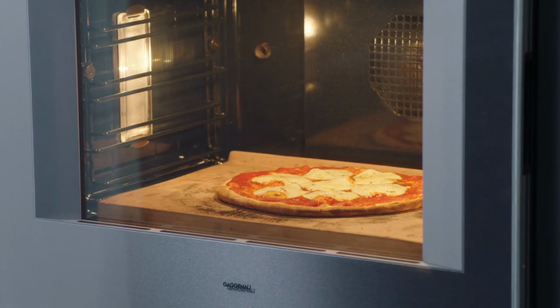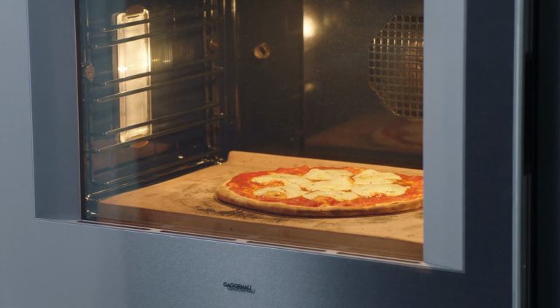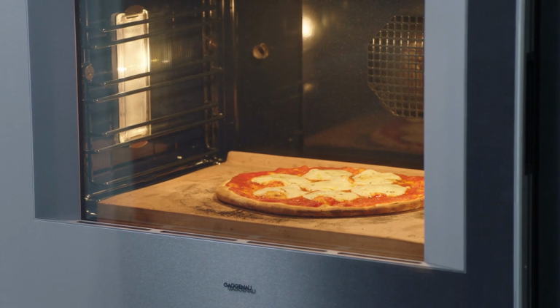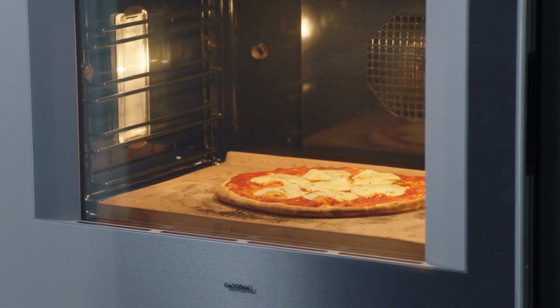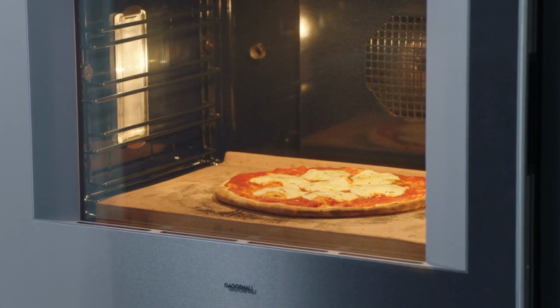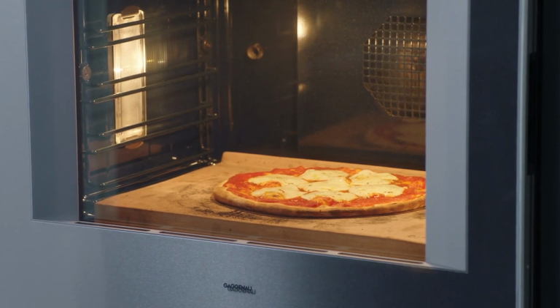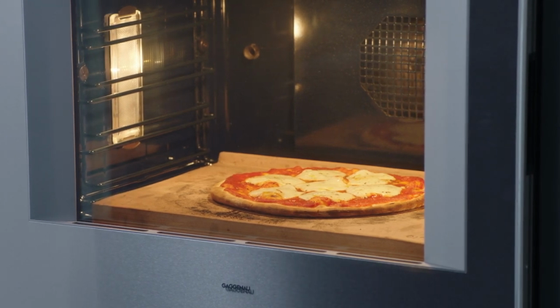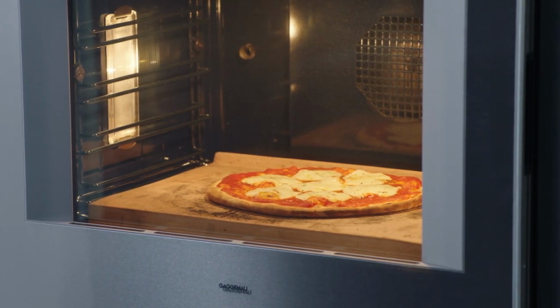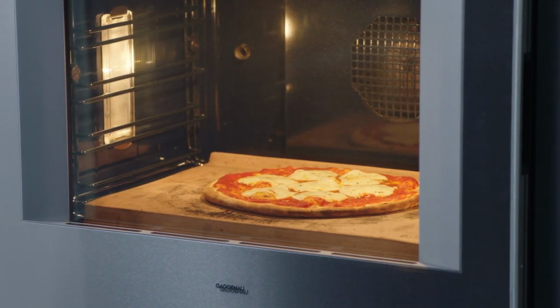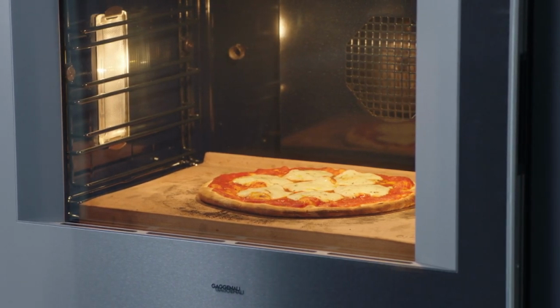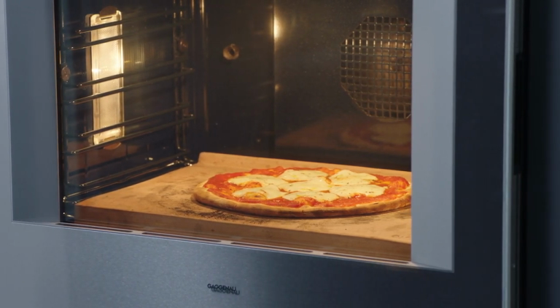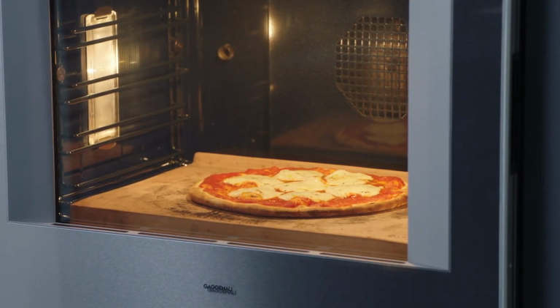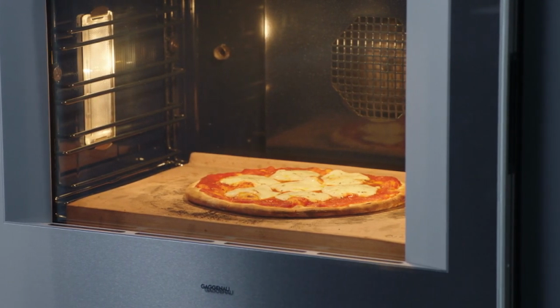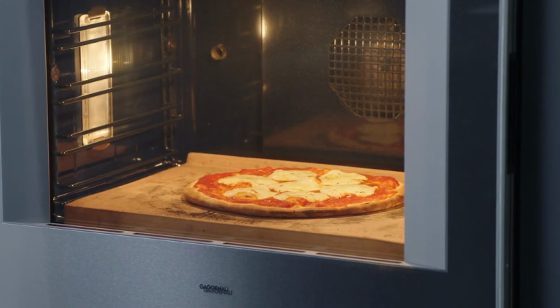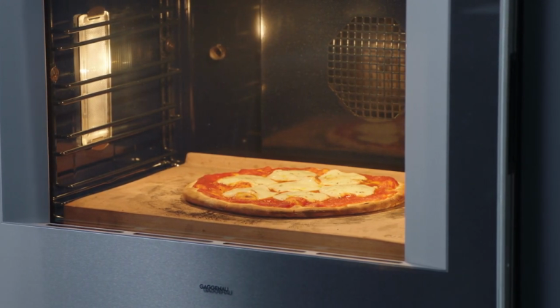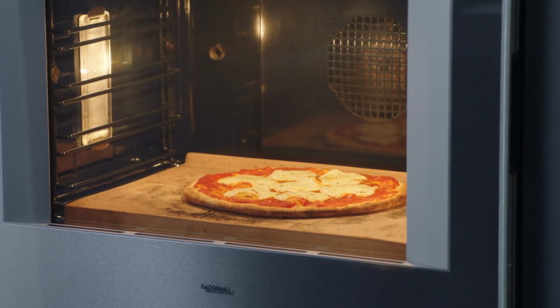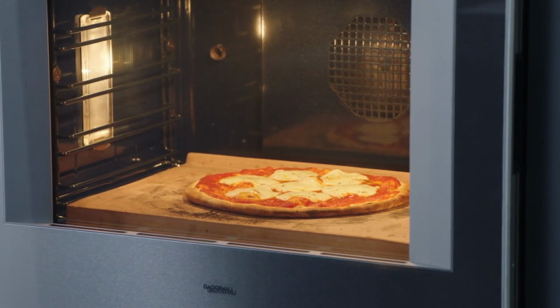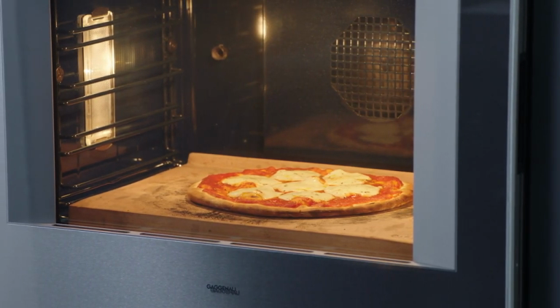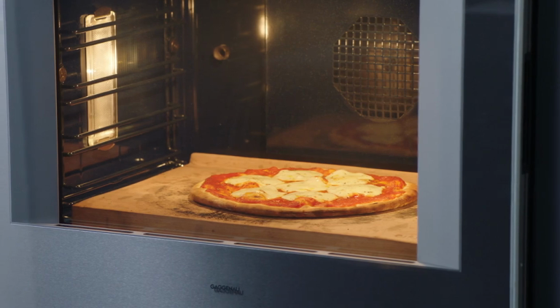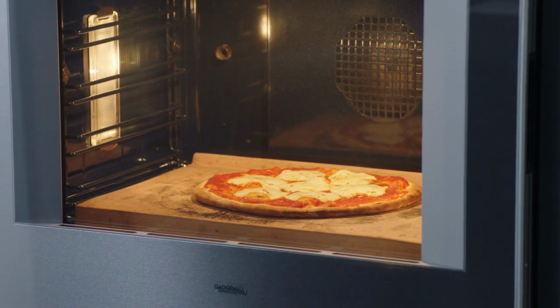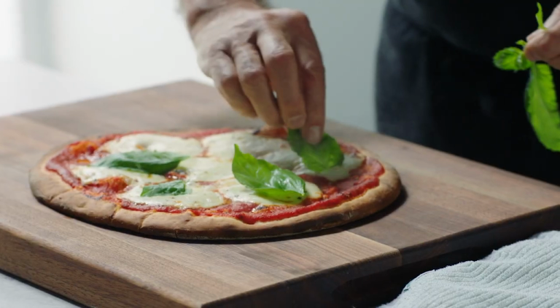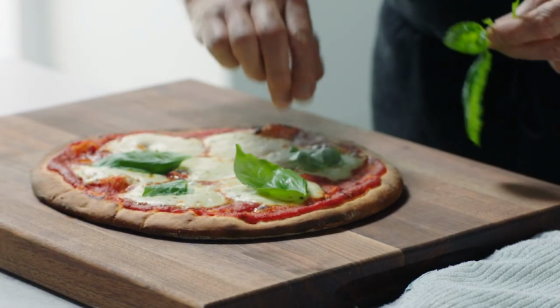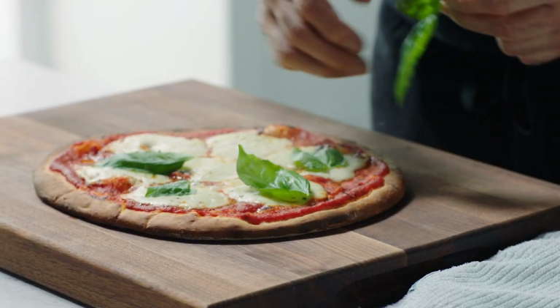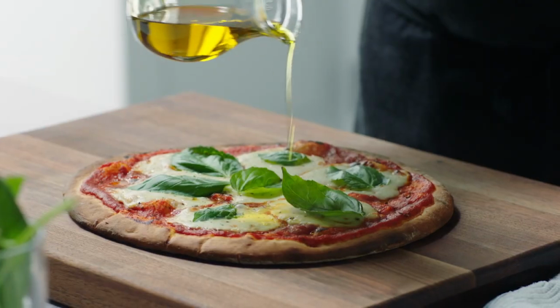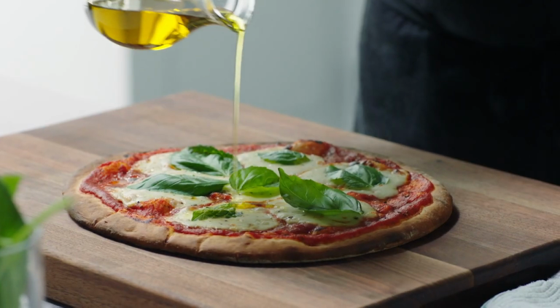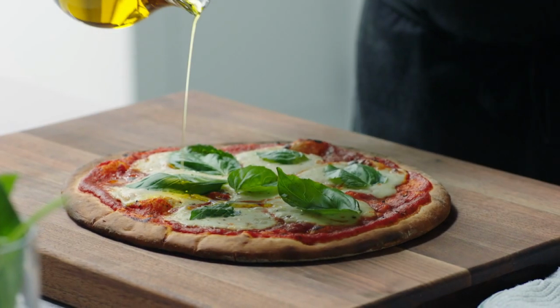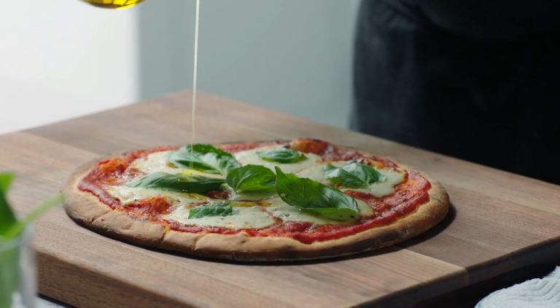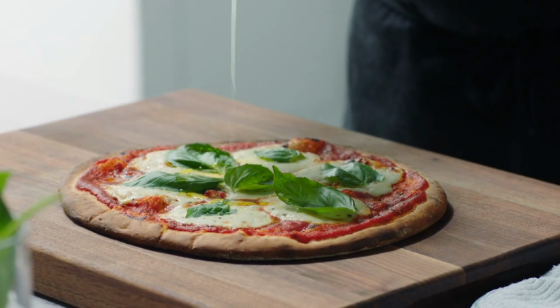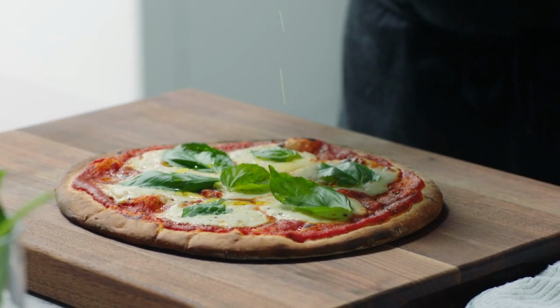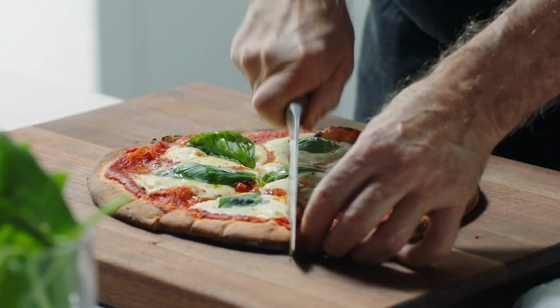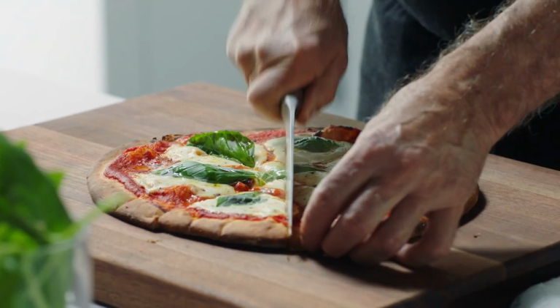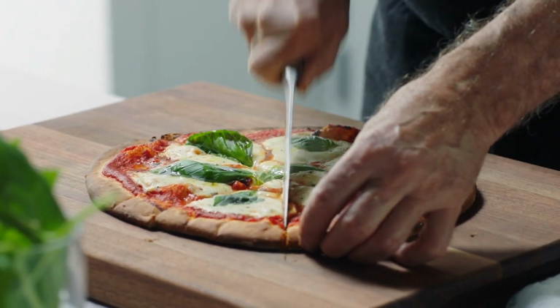Enjoy complete control while watching your dish's progress through the well-lit and crystal-clear viewing window, enabling function and temperature adjustments without the need to ever open the door.